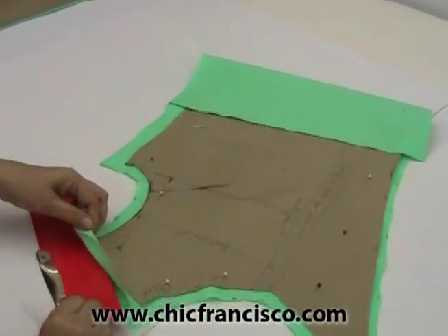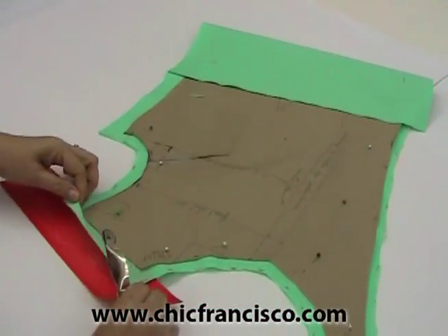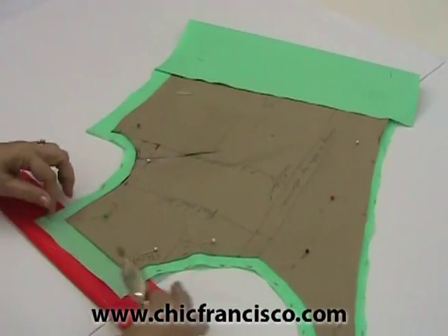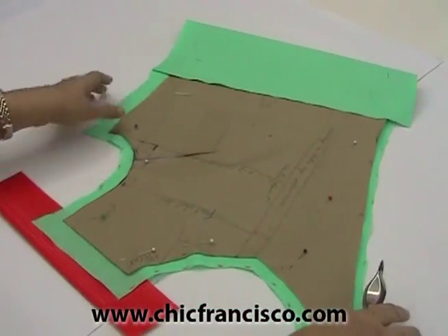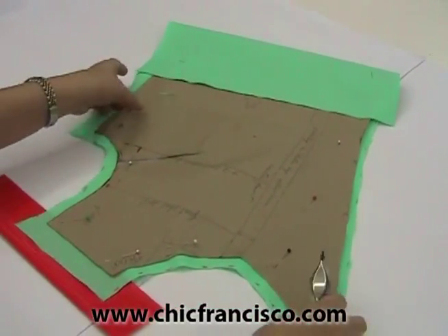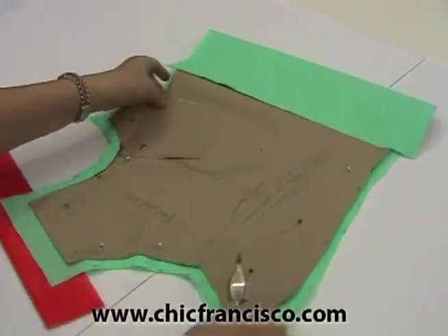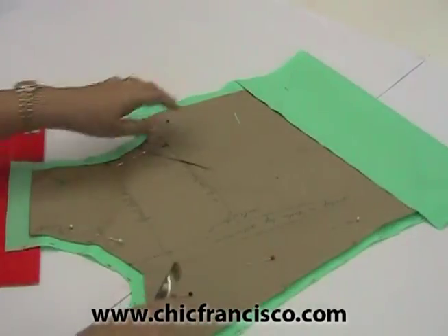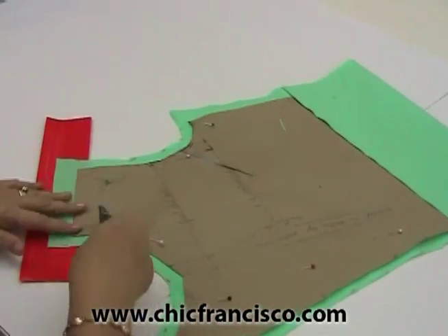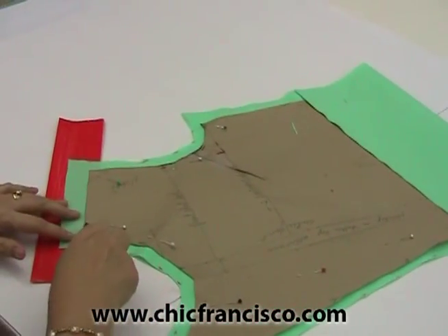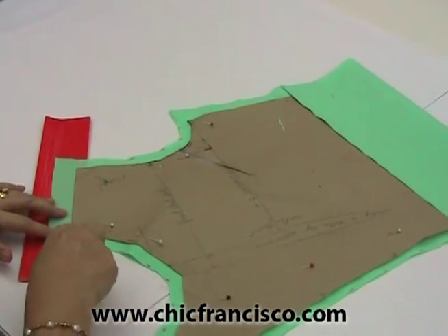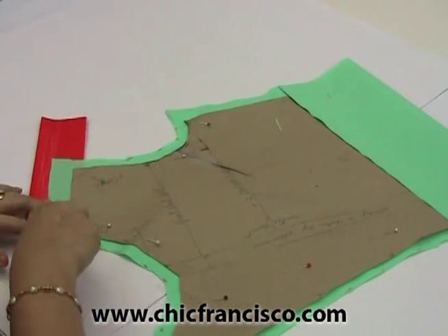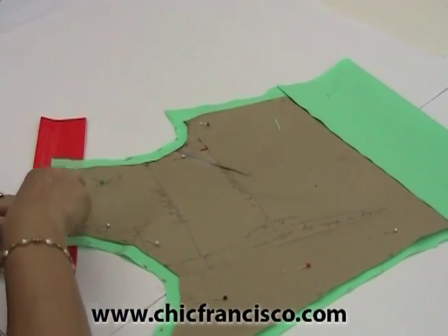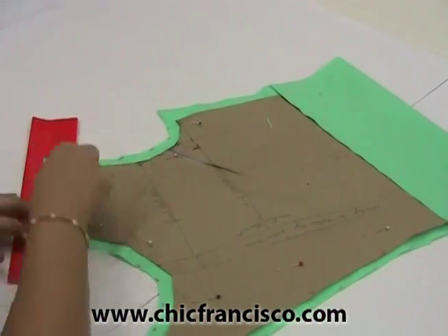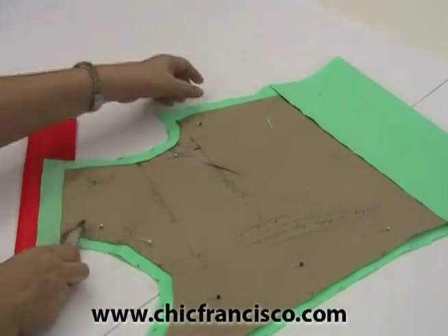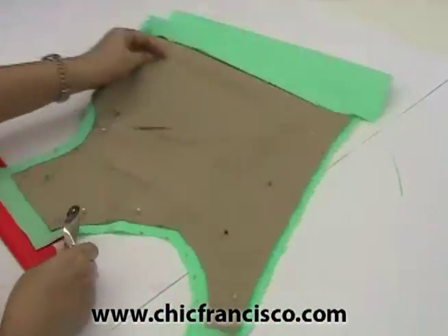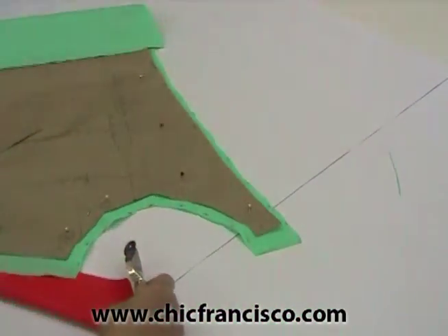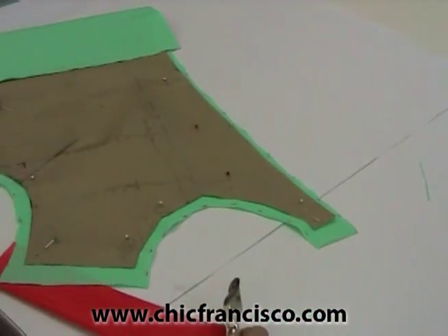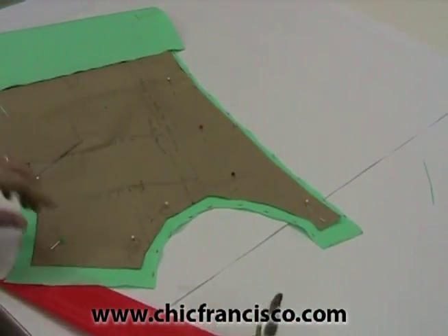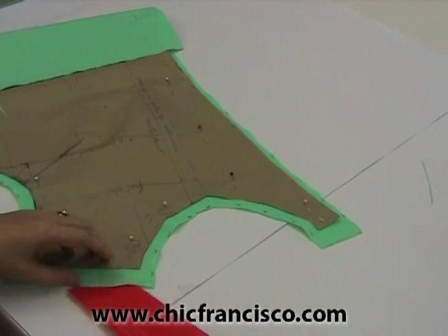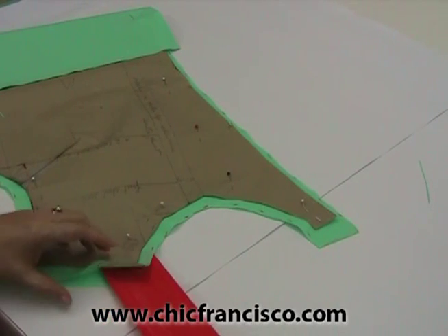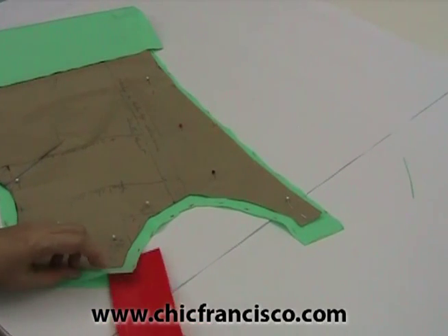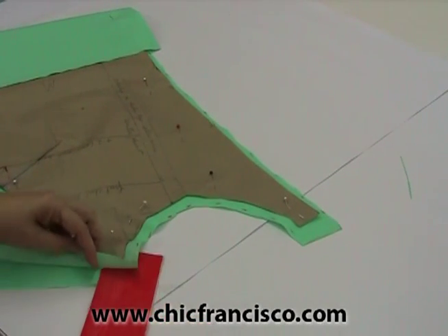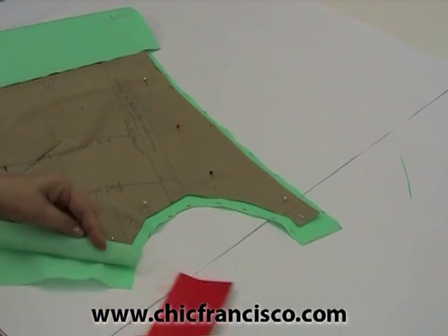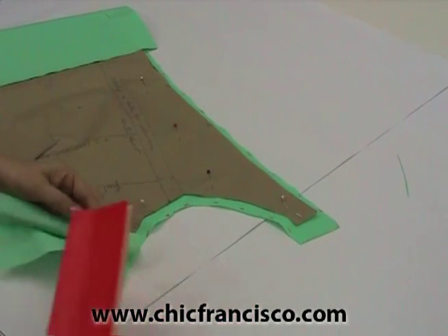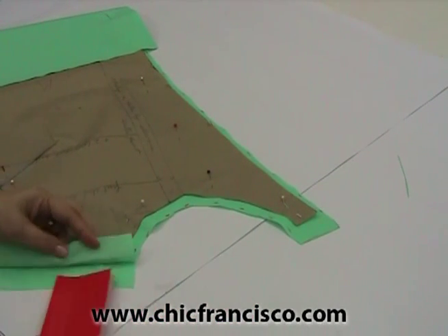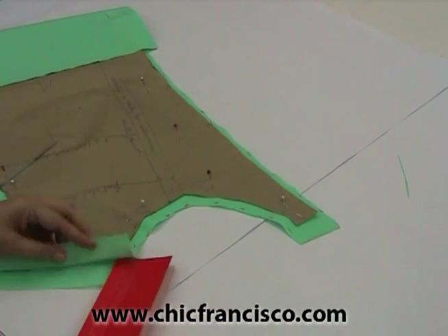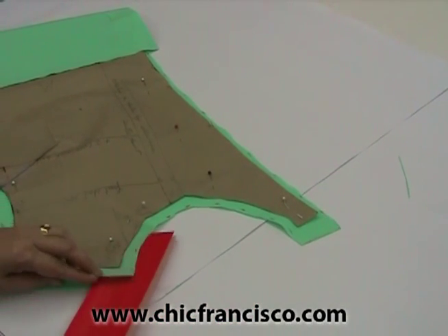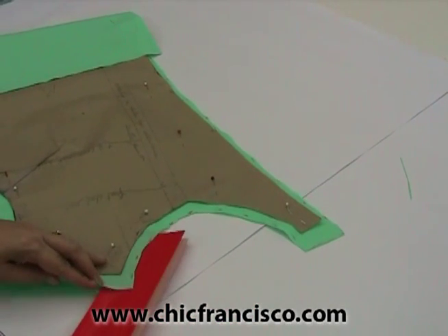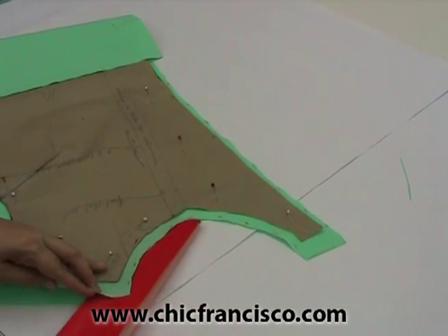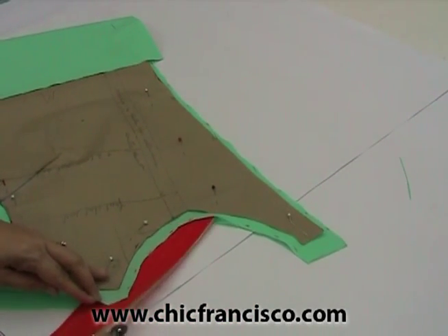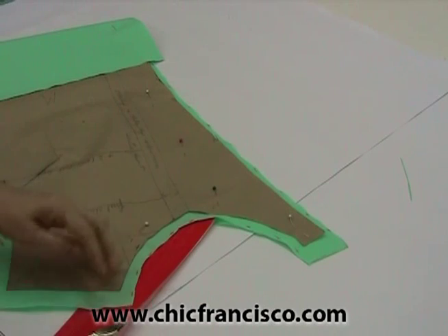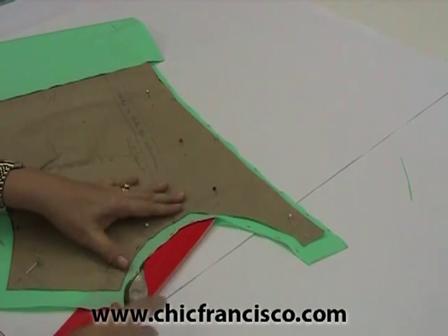Then we can trace the shoulder line and the neckline. Make sure that you trace the sewing lines.